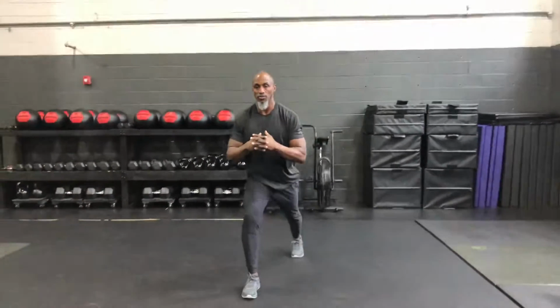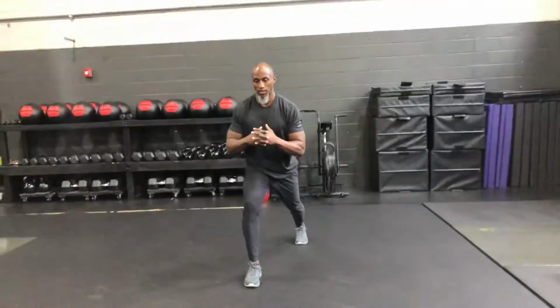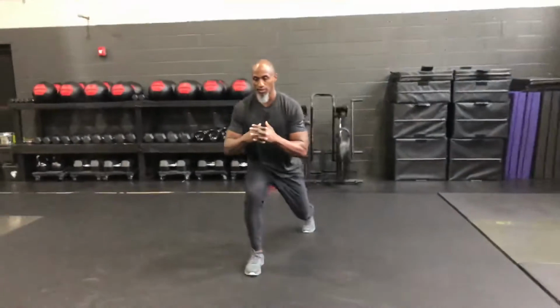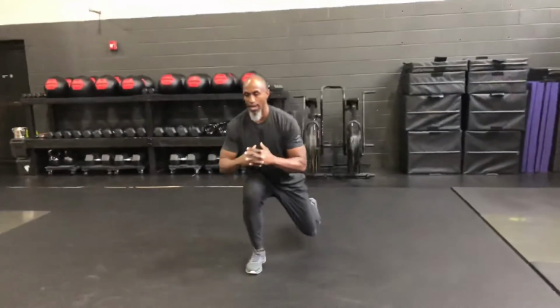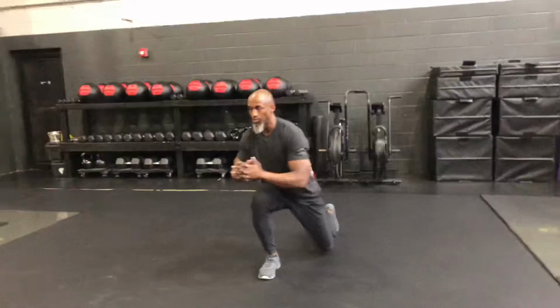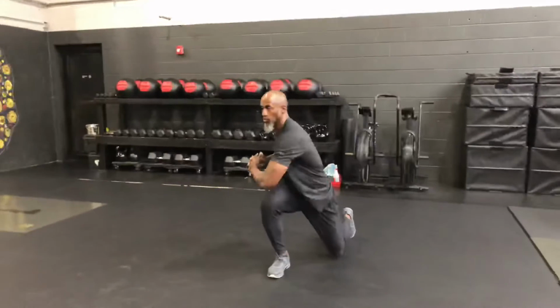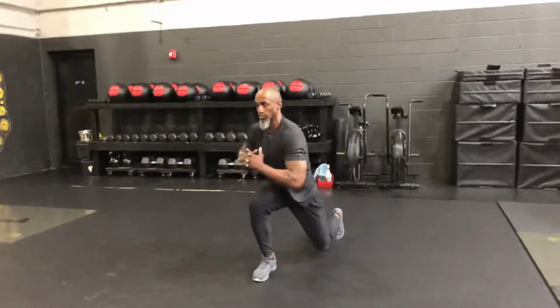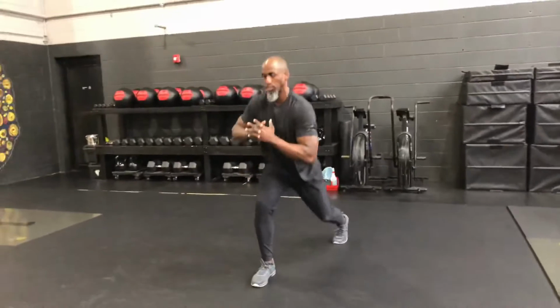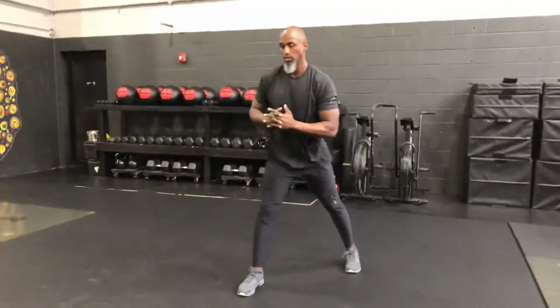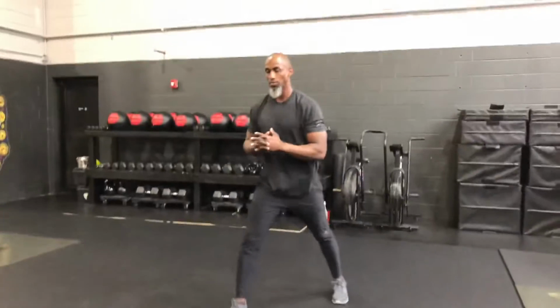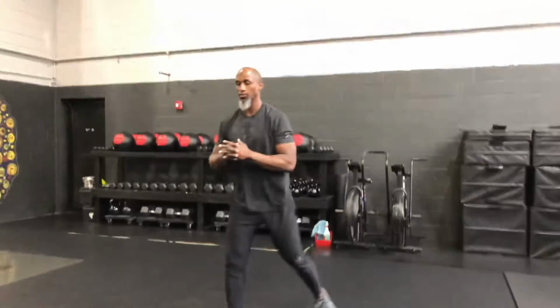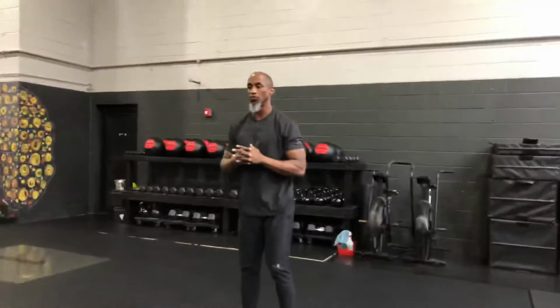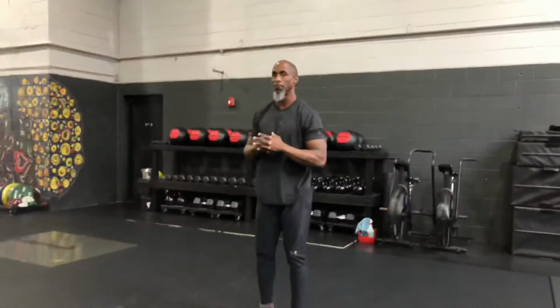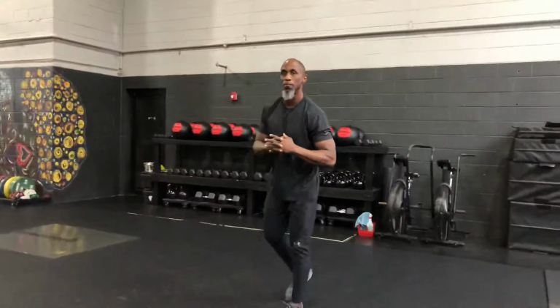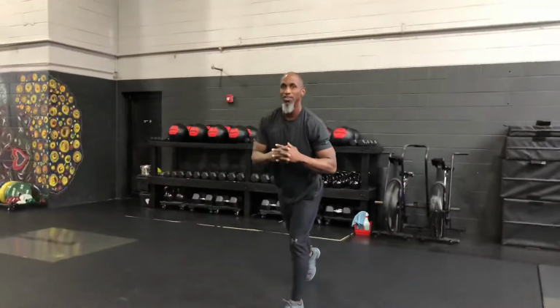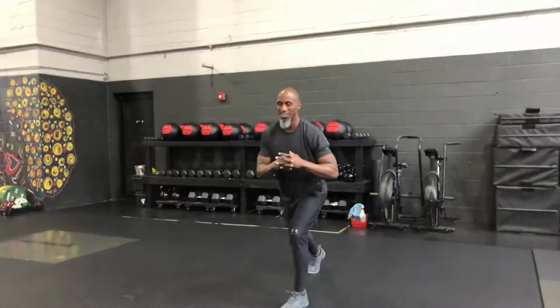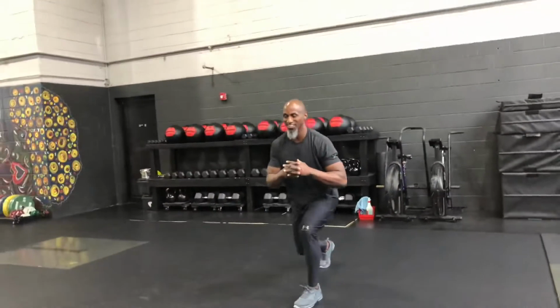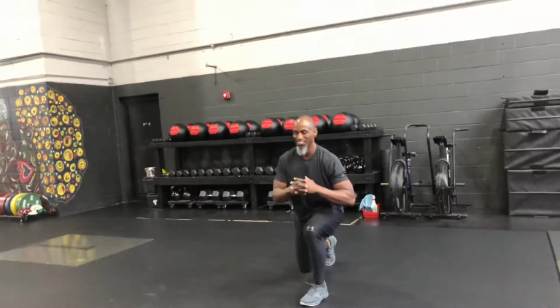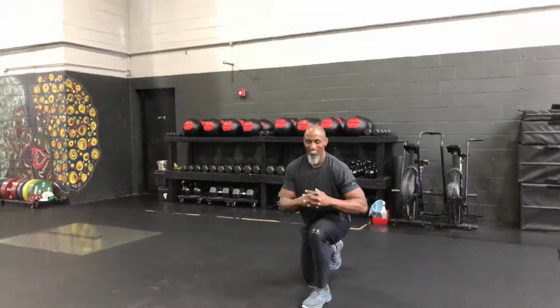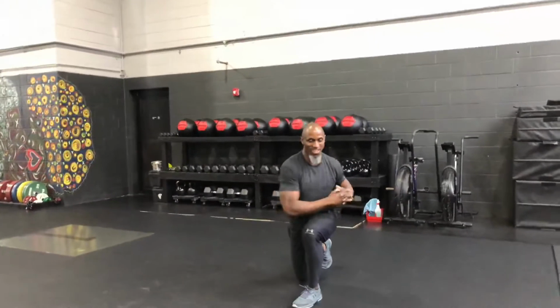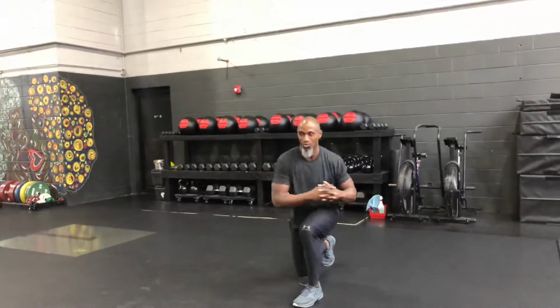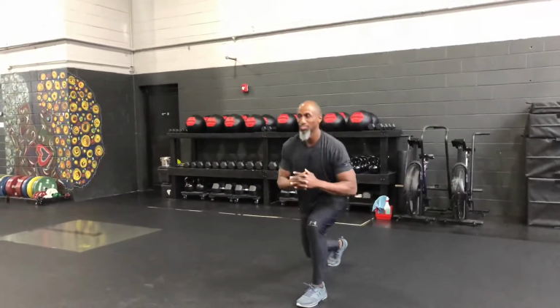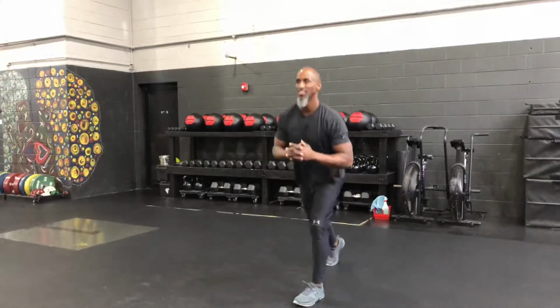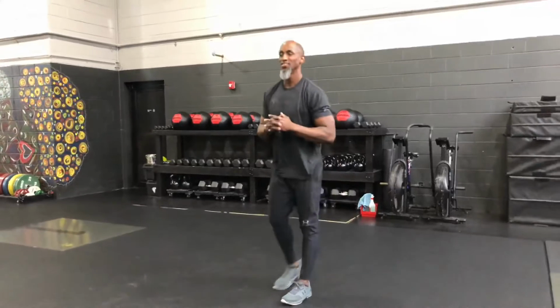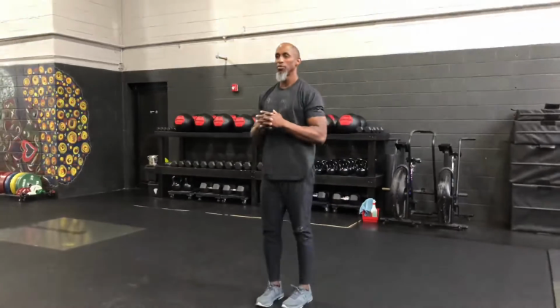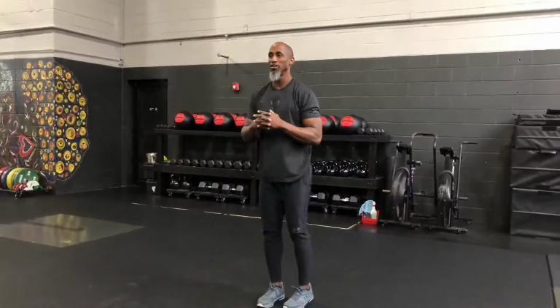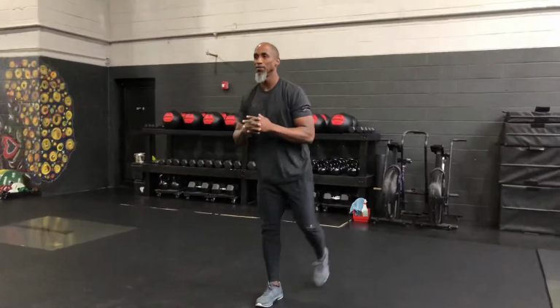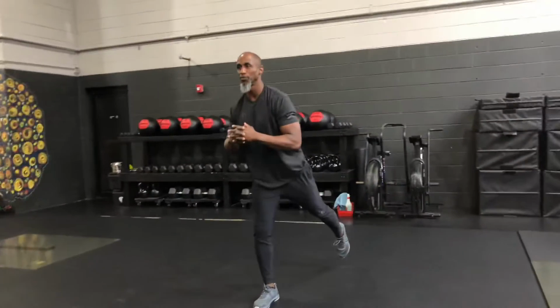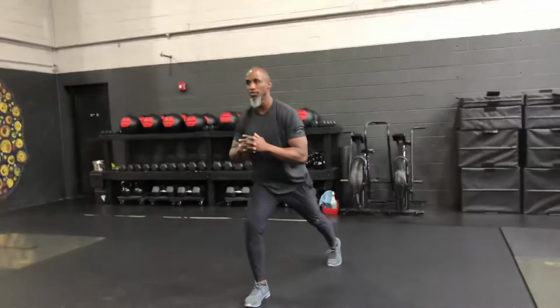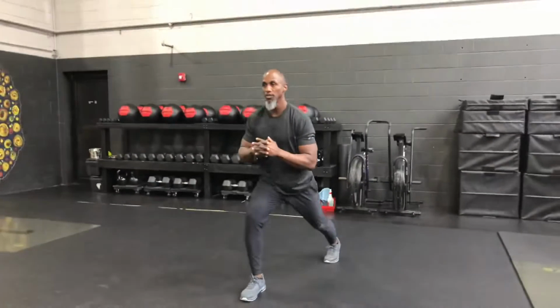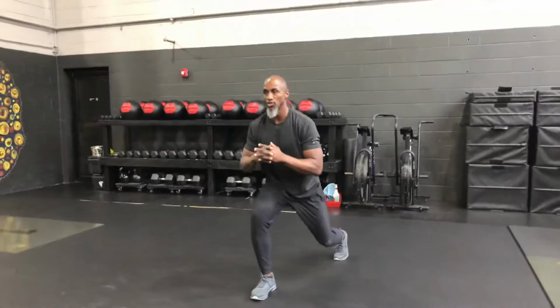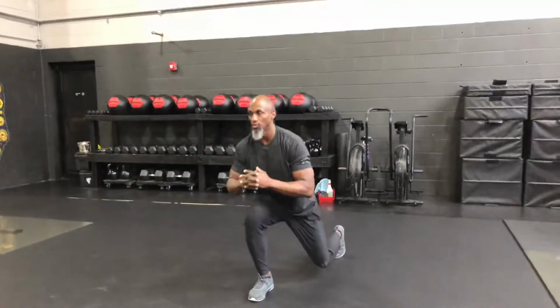And come back up. Same — lunge down, twist, step back up. Don't fall. Down, twist, back up. Control each one.